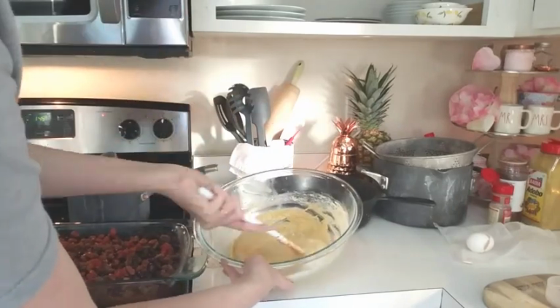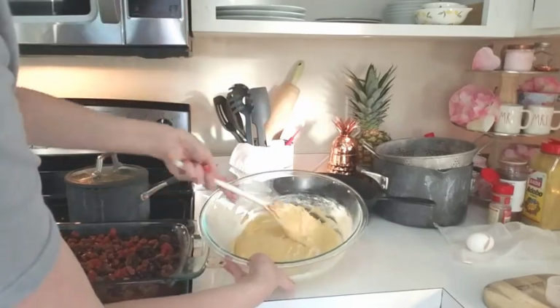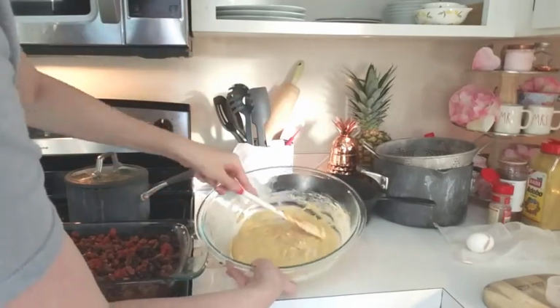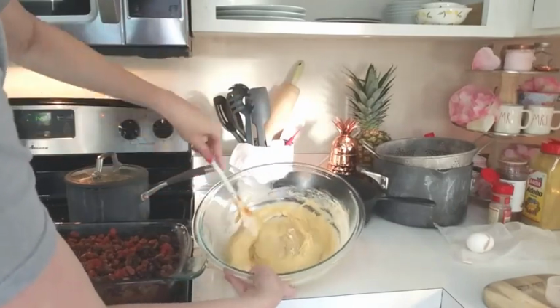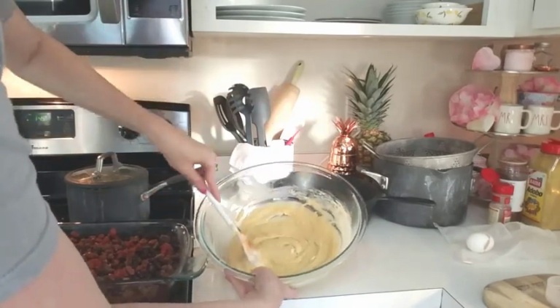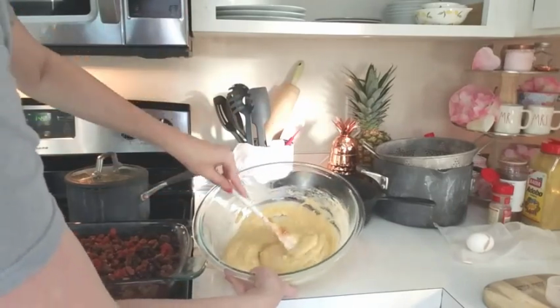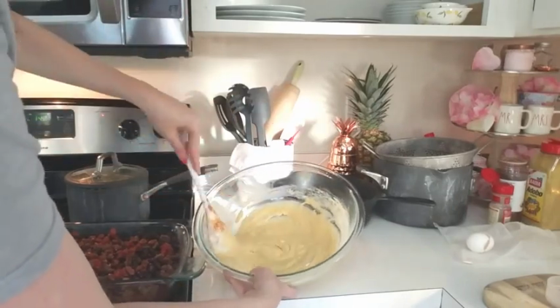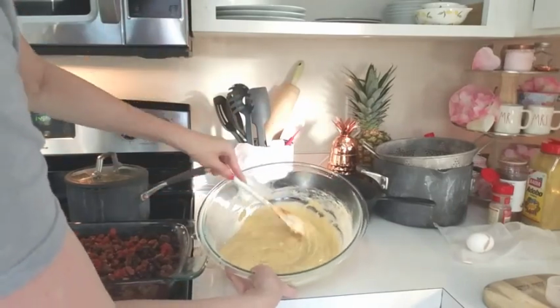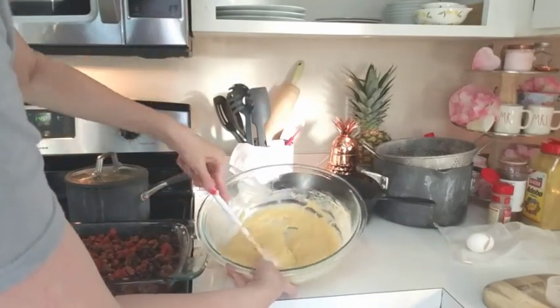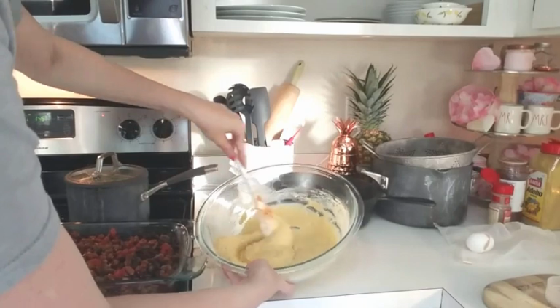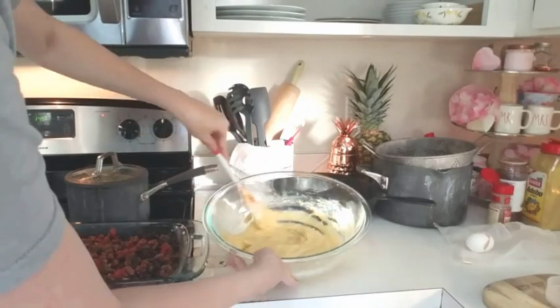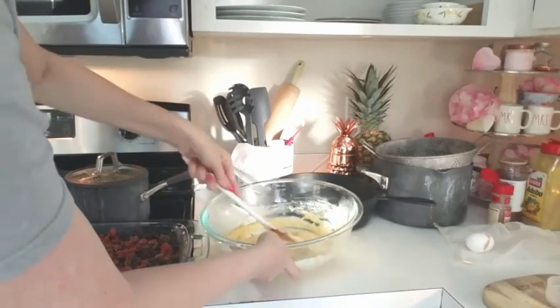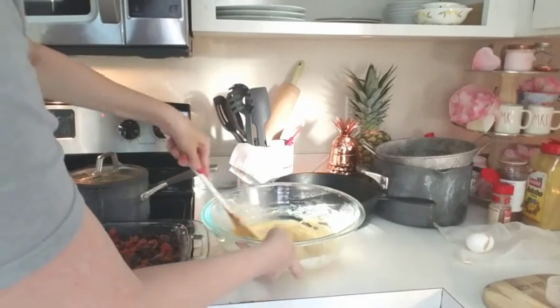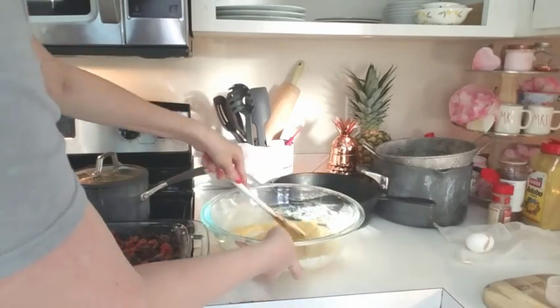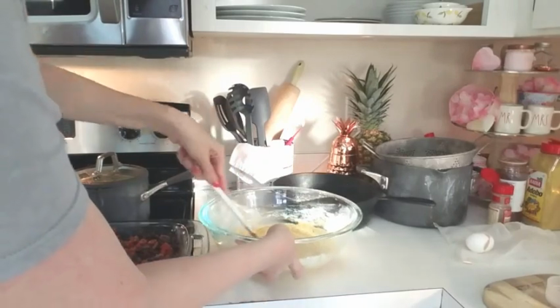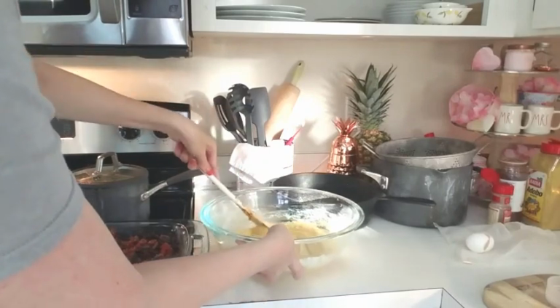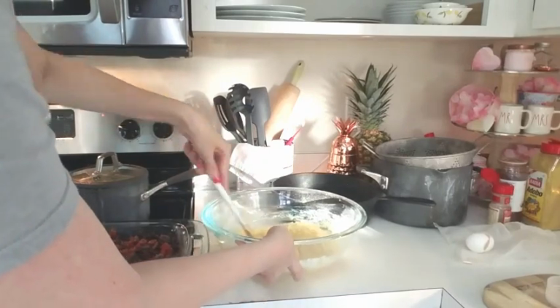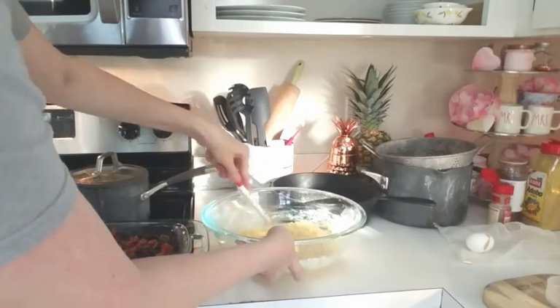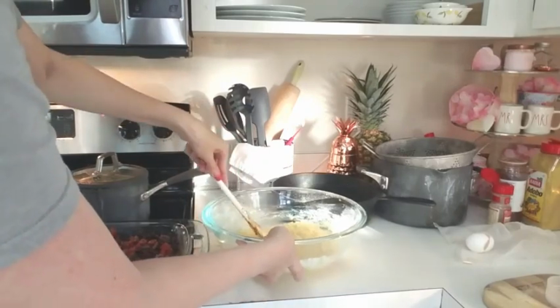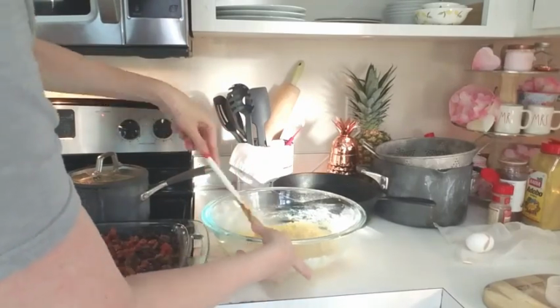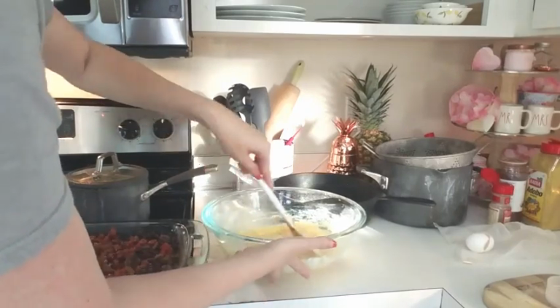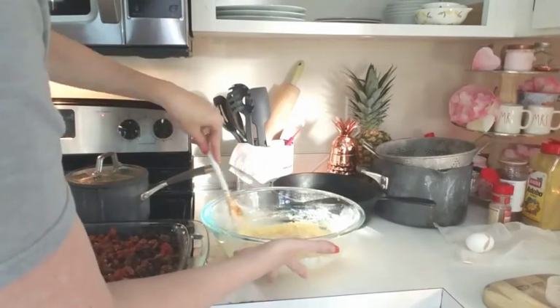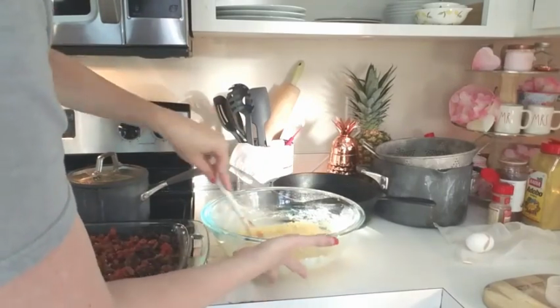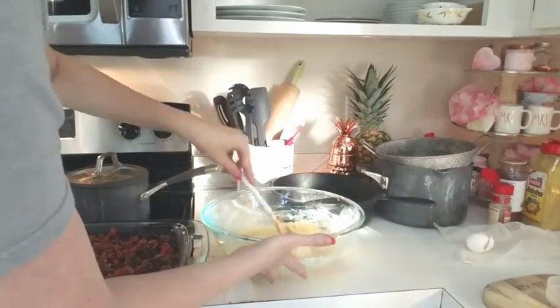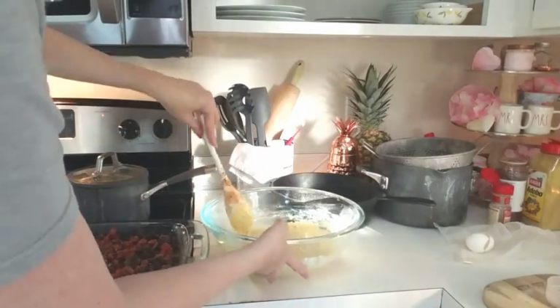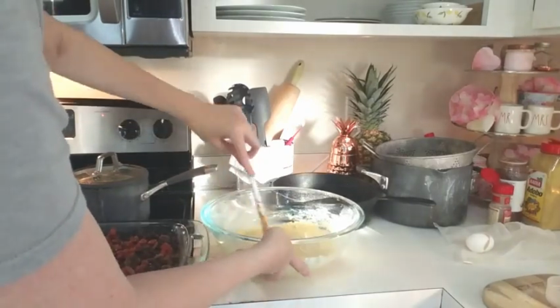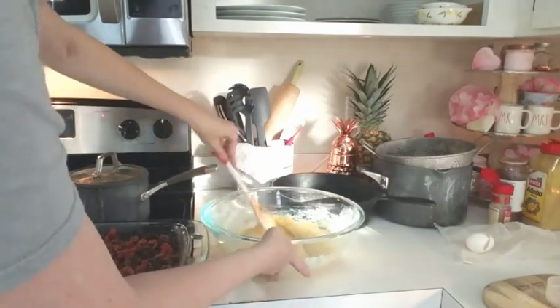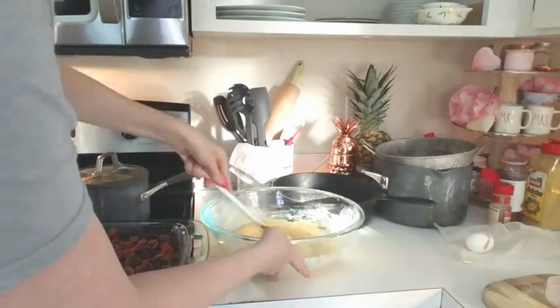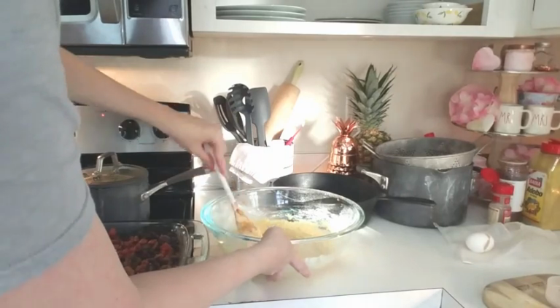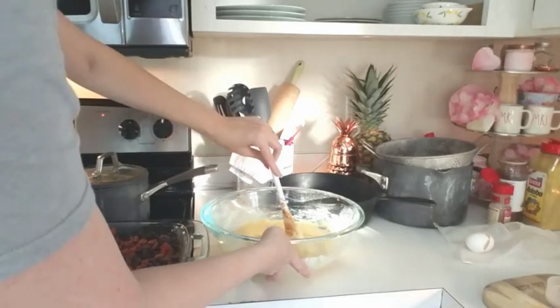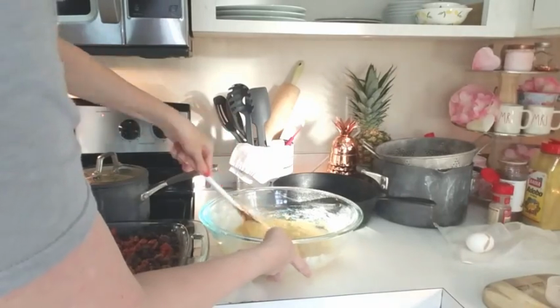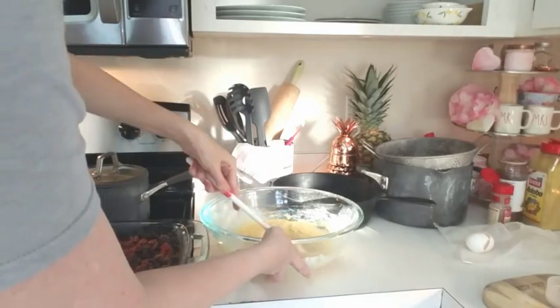This serves about eight people, and we did have some leftovers.